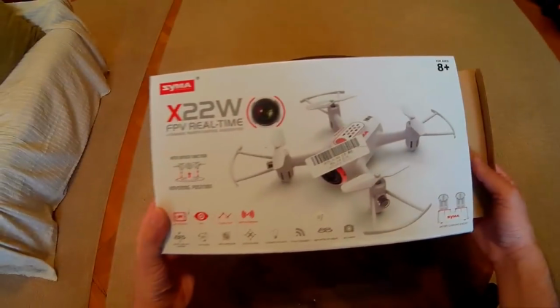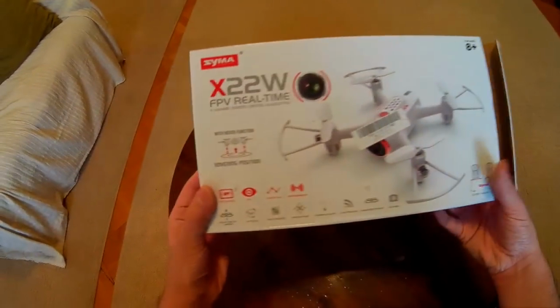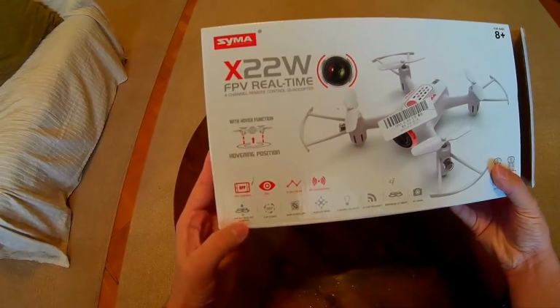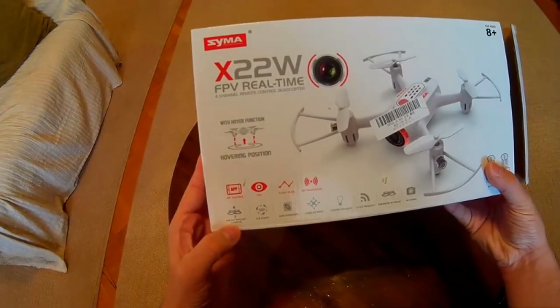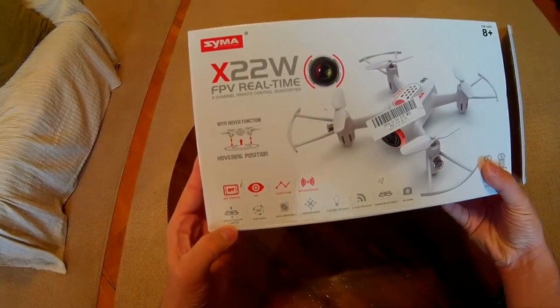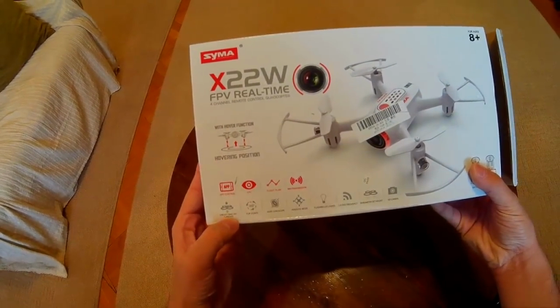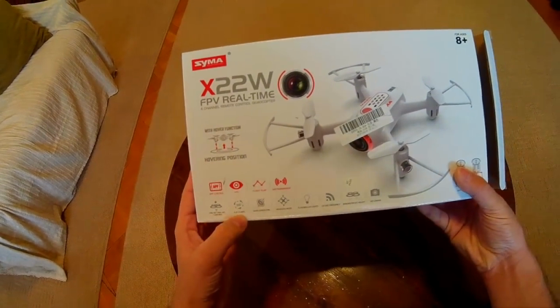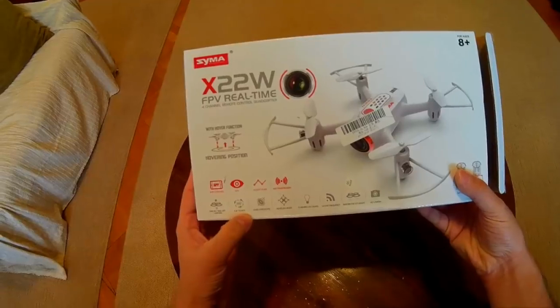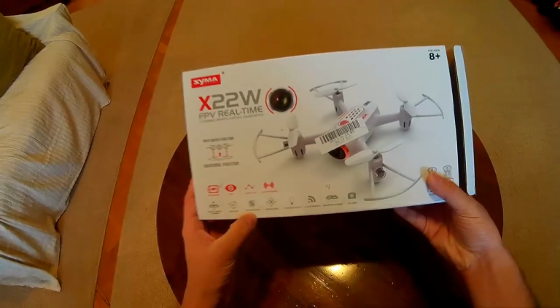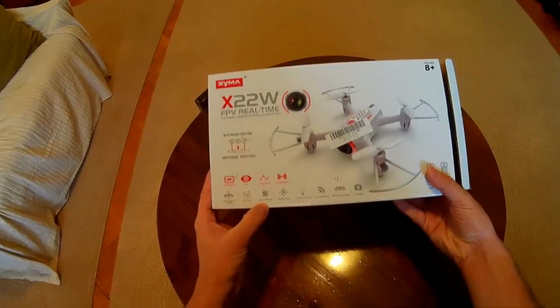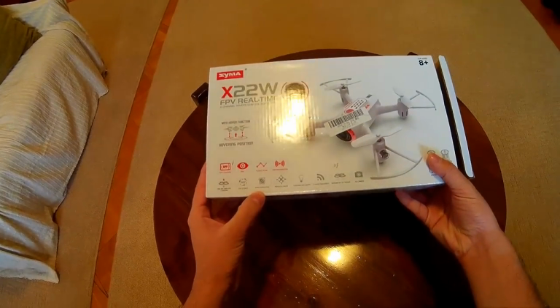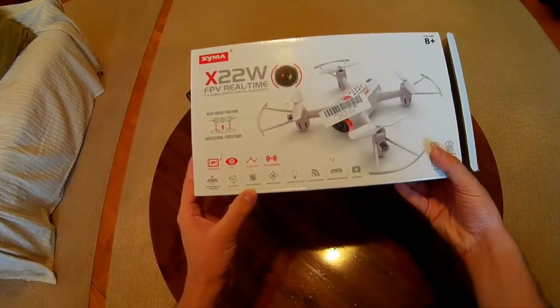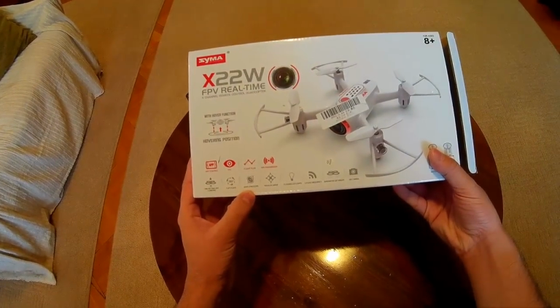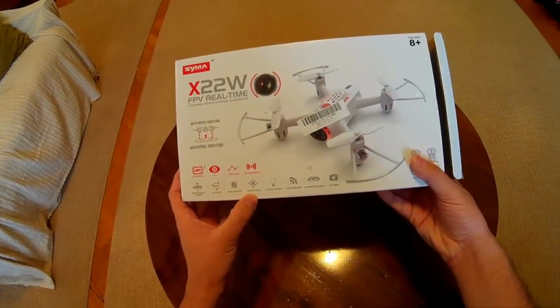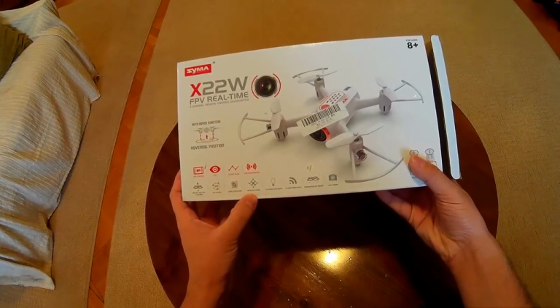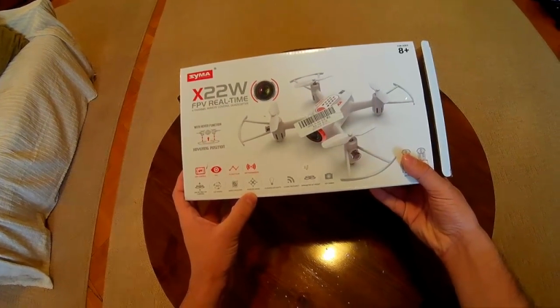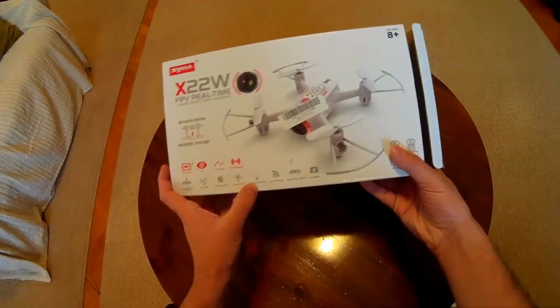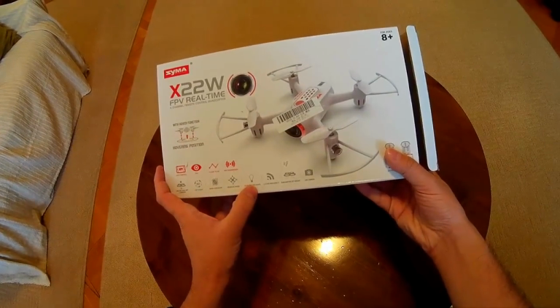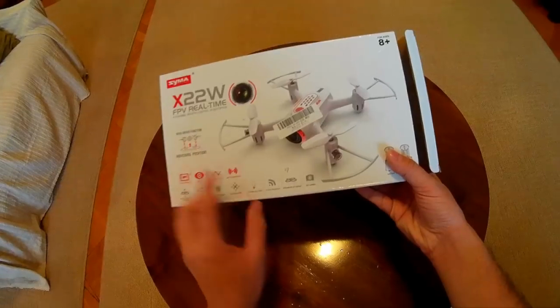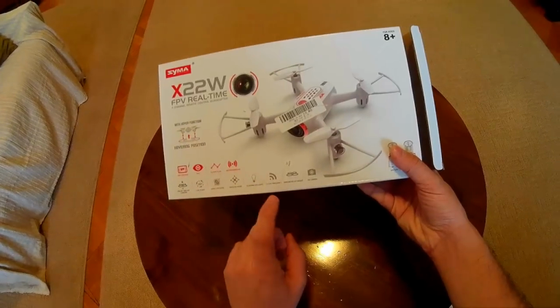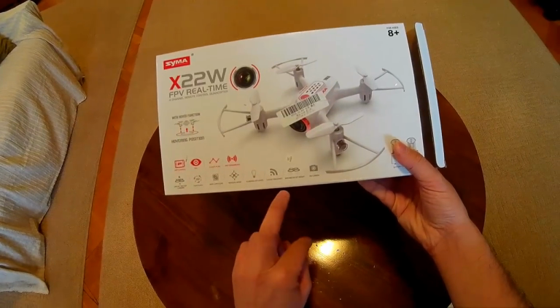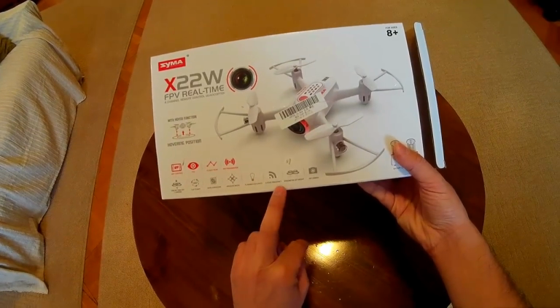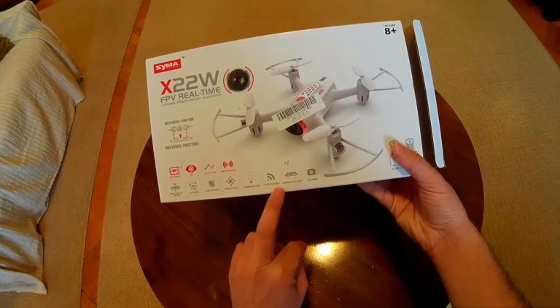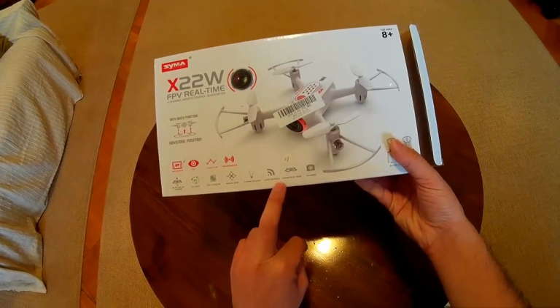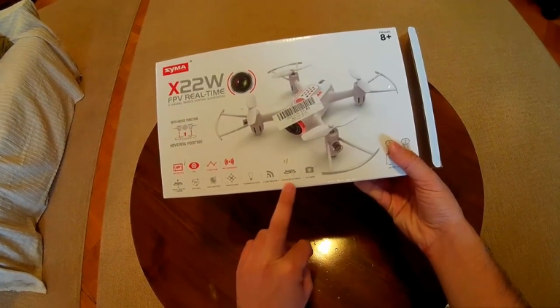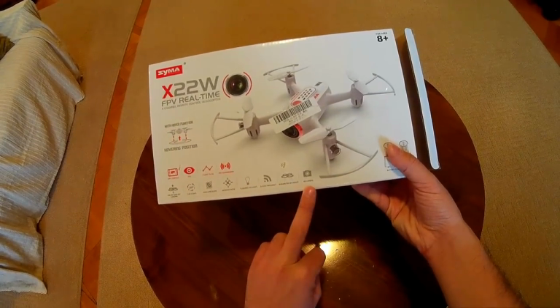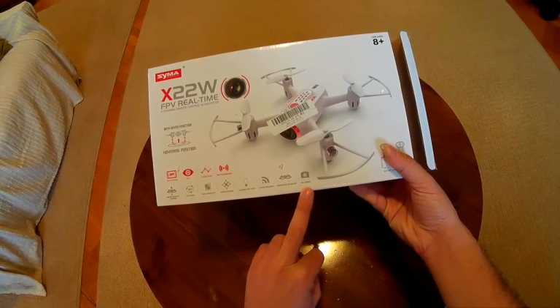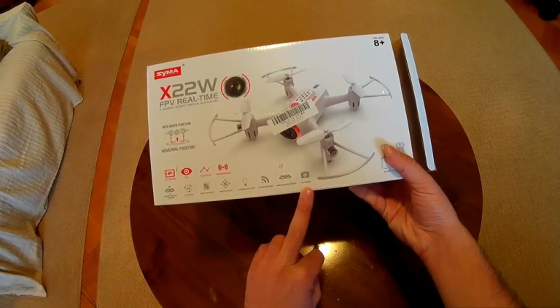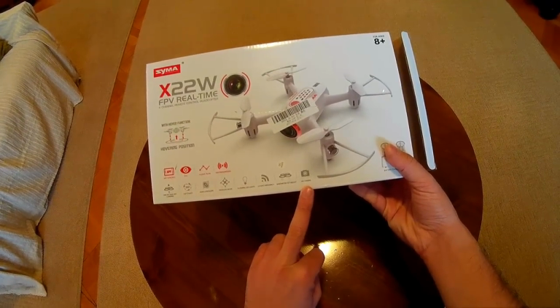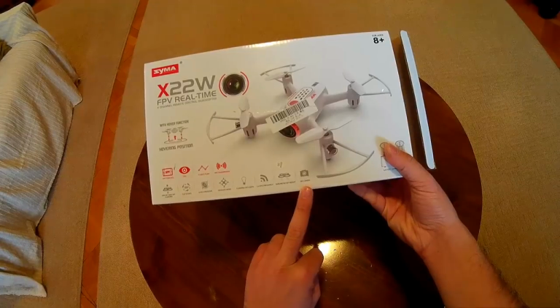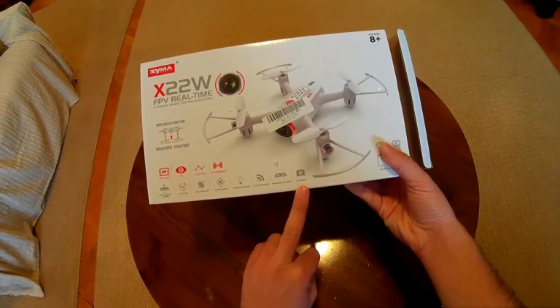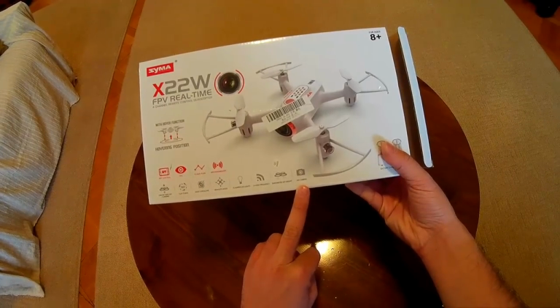The quad features 1K takeoff and landing, flips, gyroscope, headless mode, navigation lights, the transmitter works on 2.4GHz, barometer, and an HD camera.